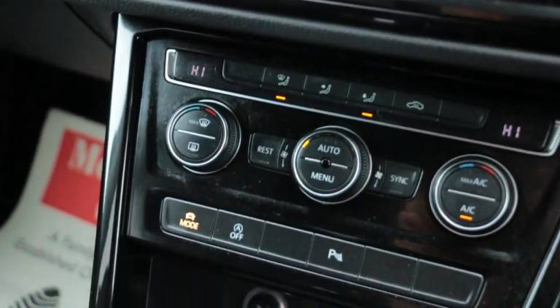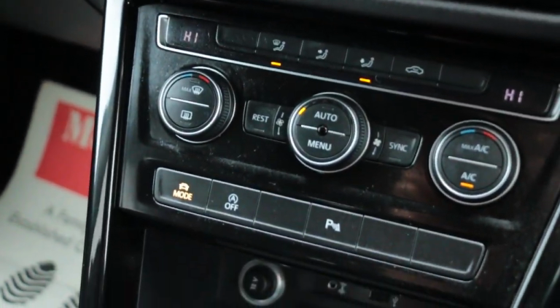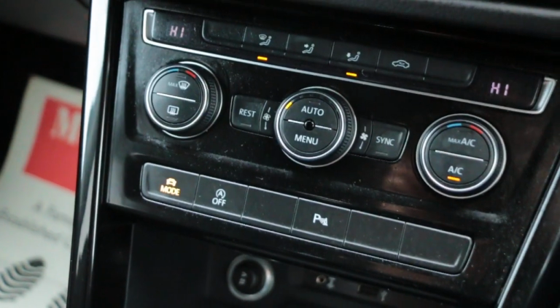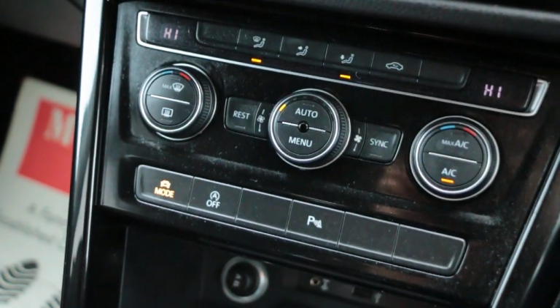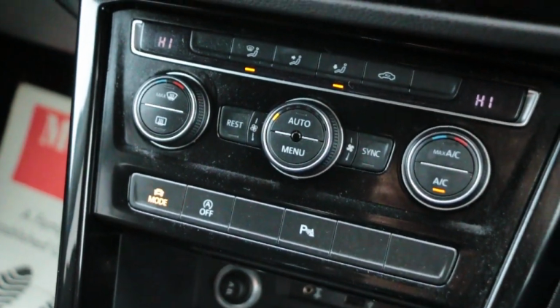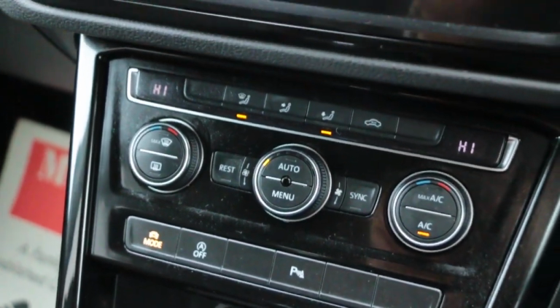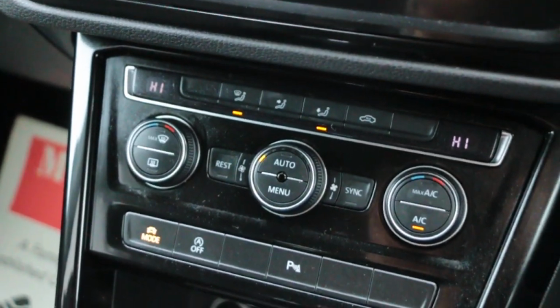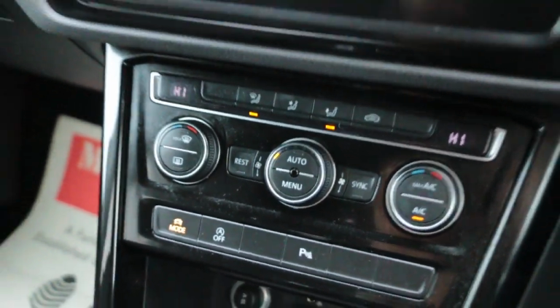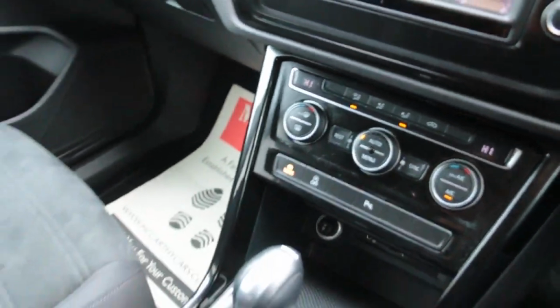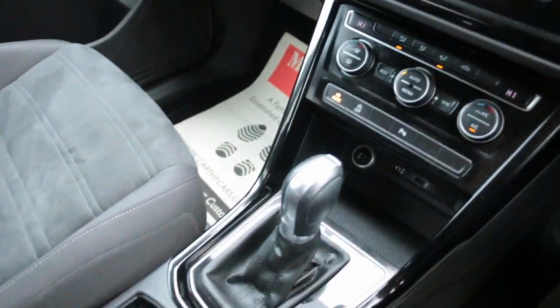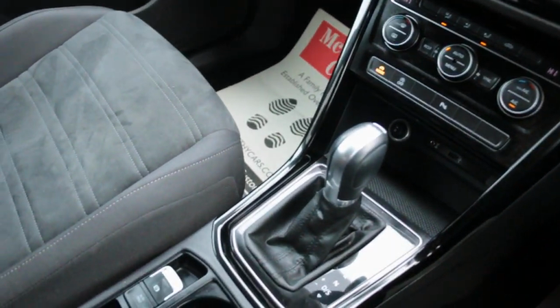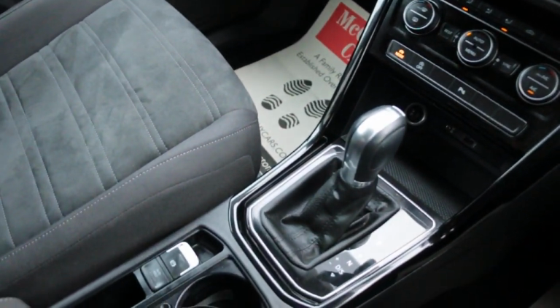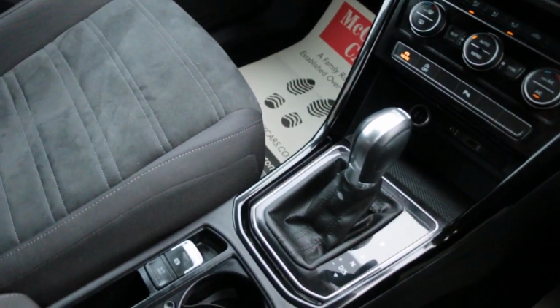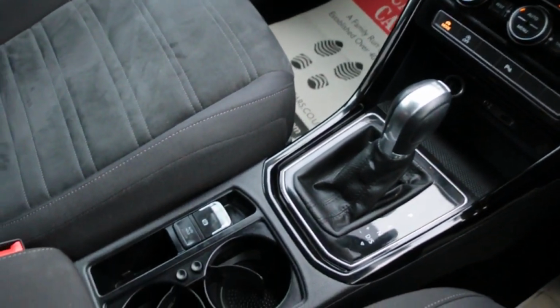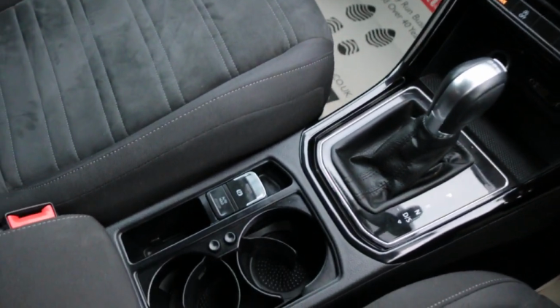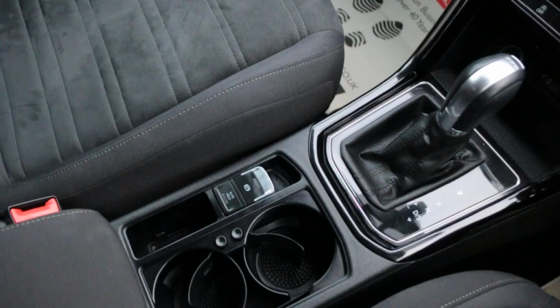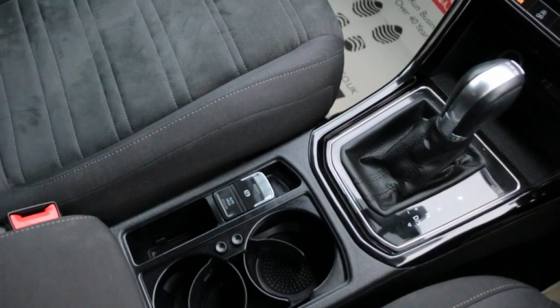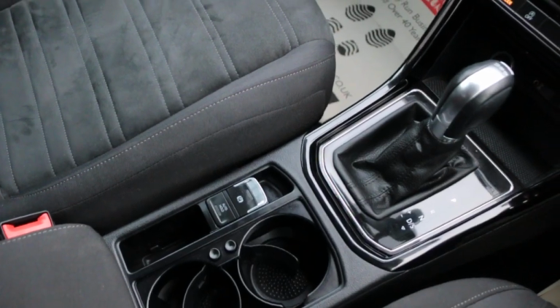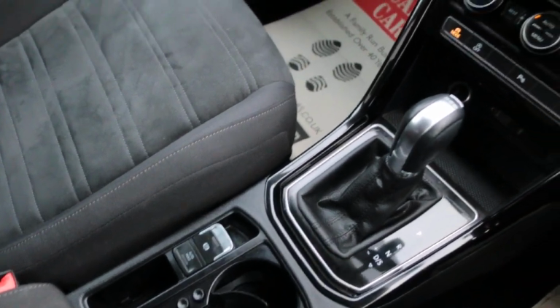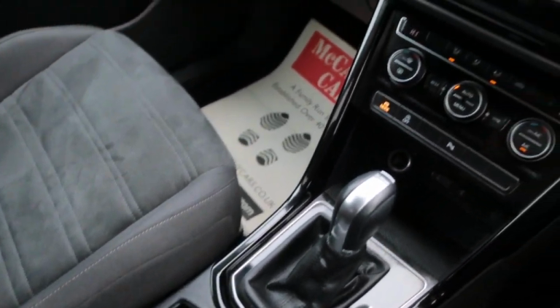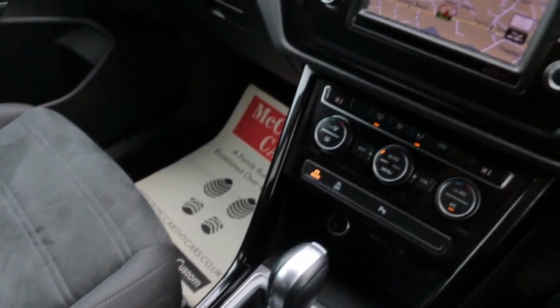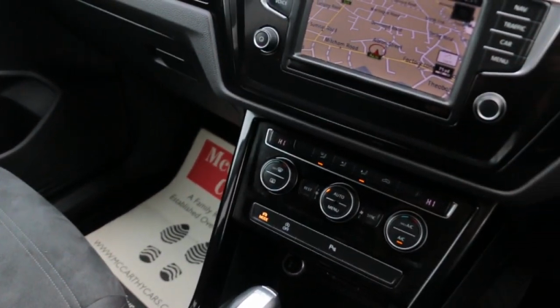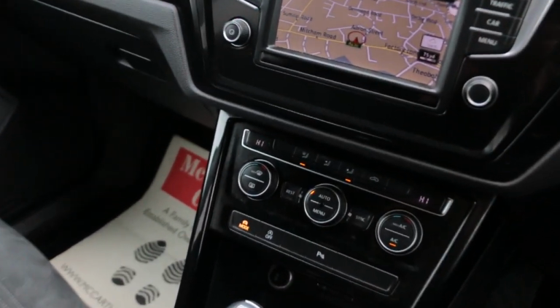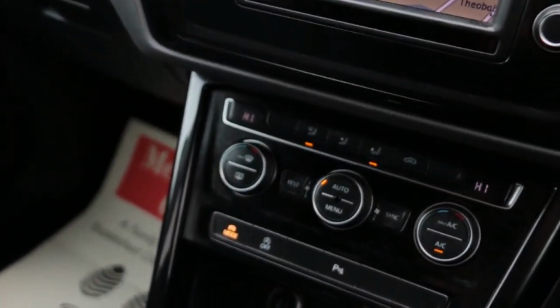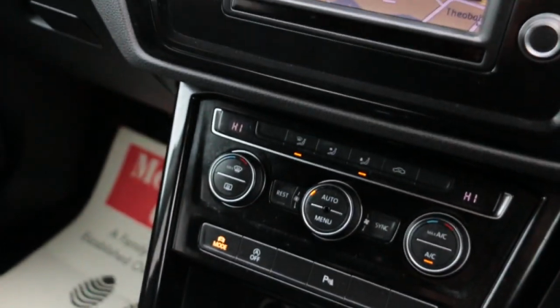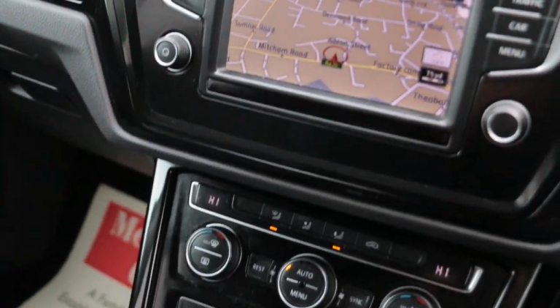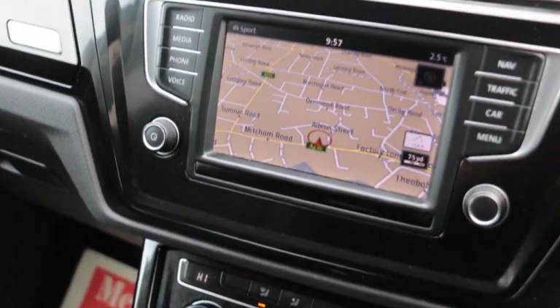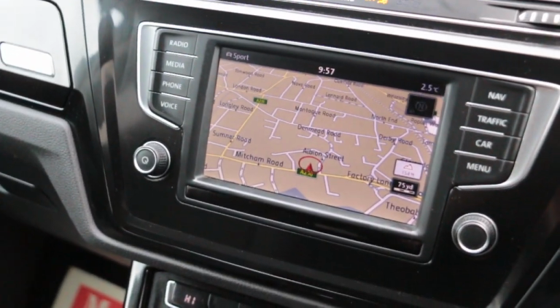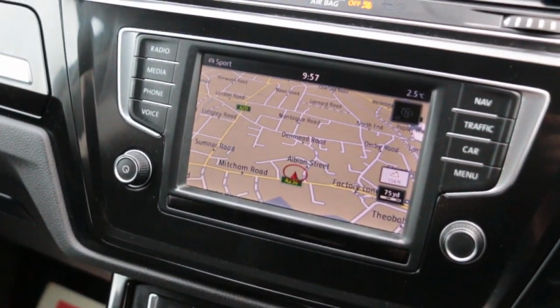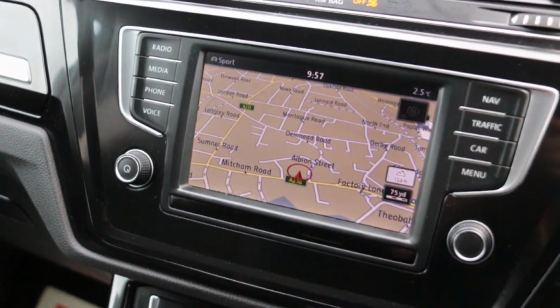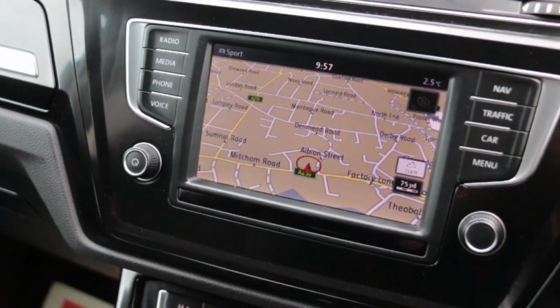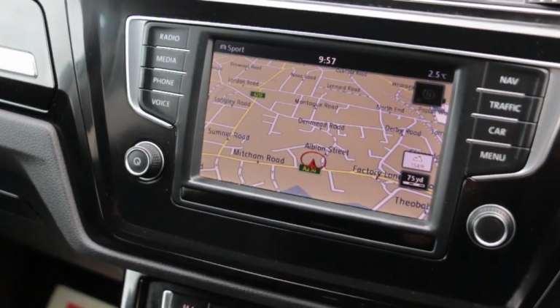DSG automatic transmission, two central cup holders. Thank you for watching.